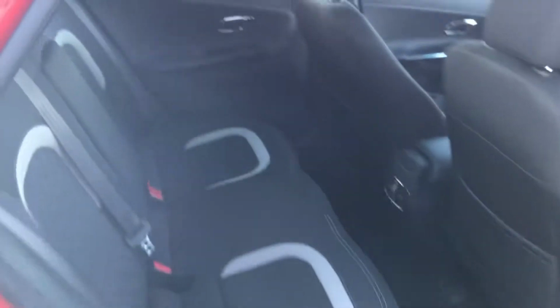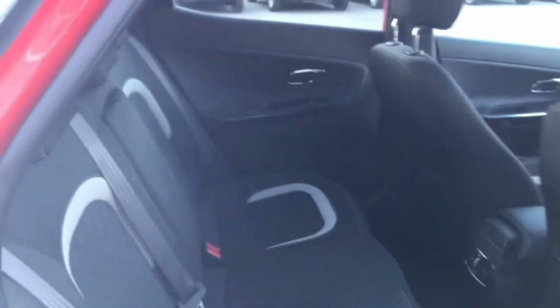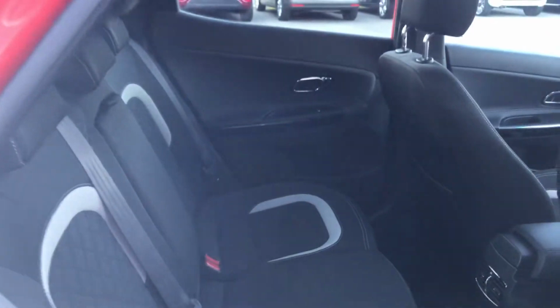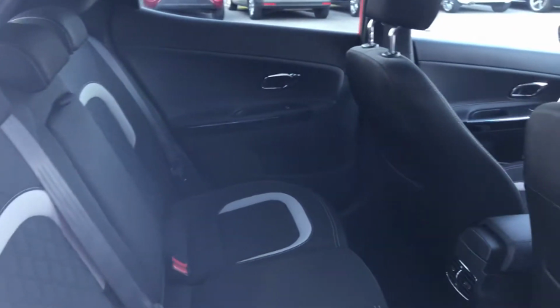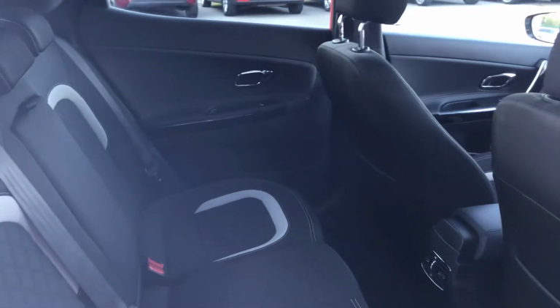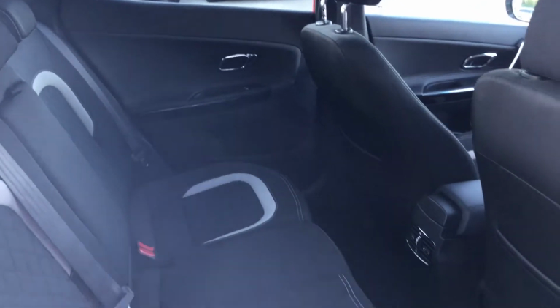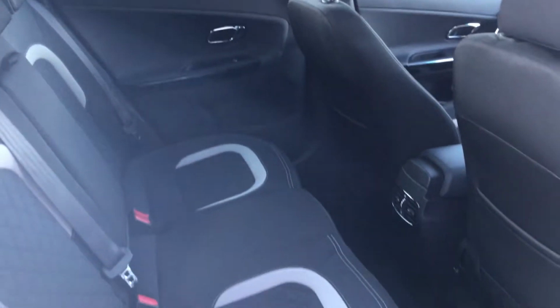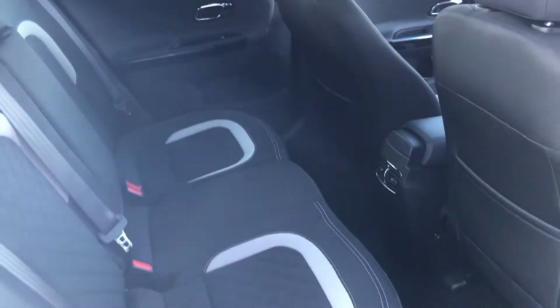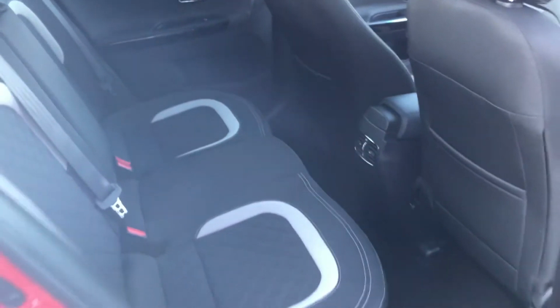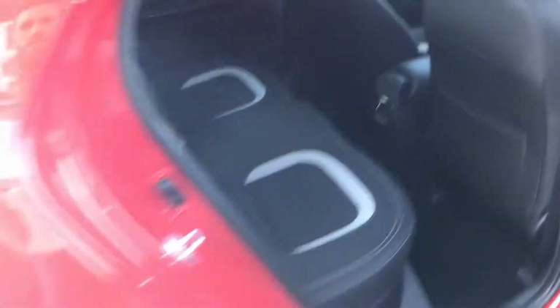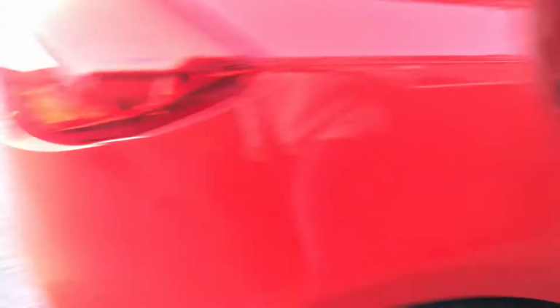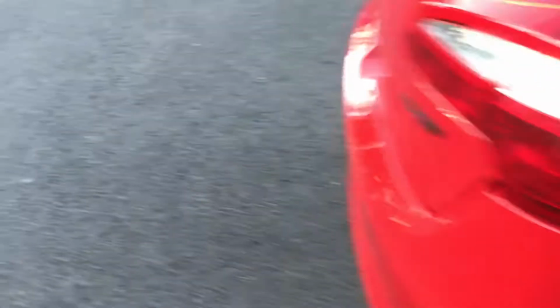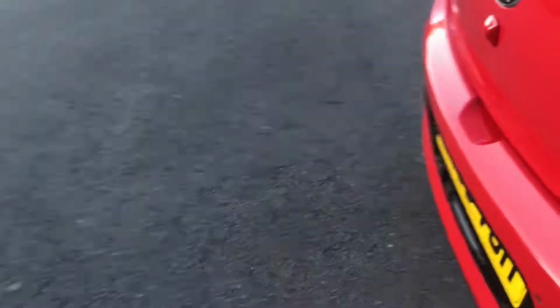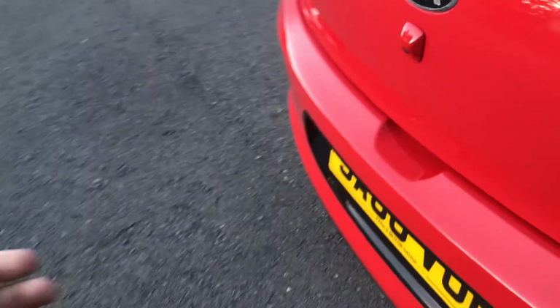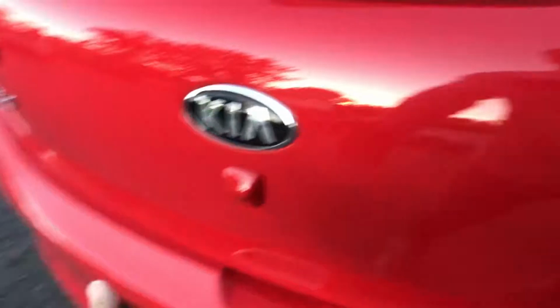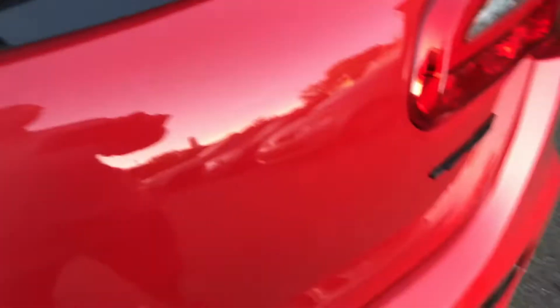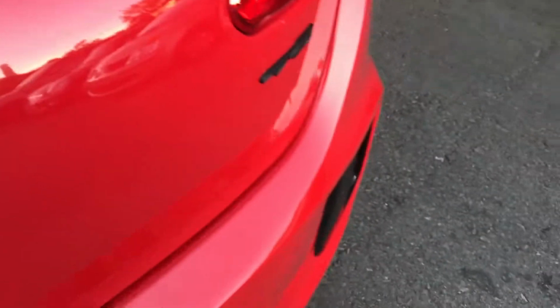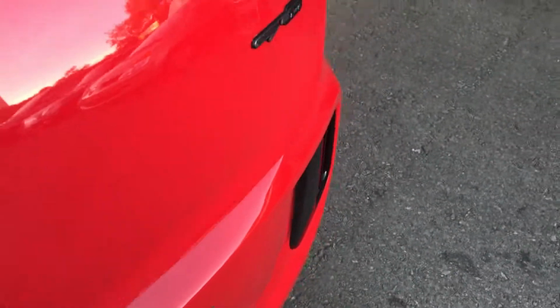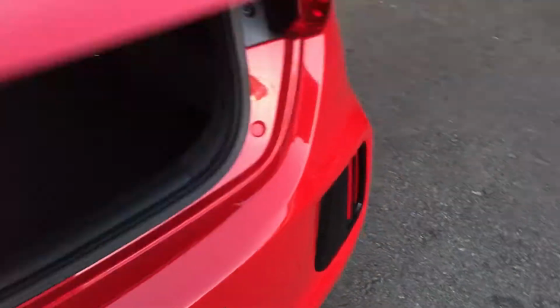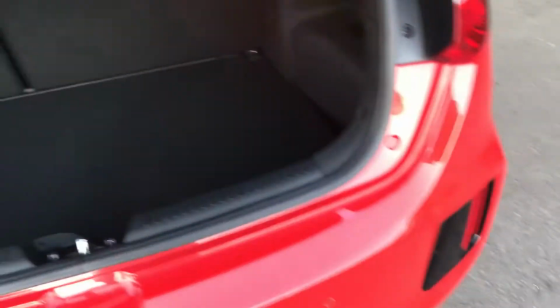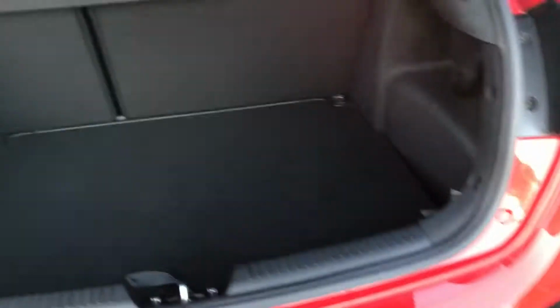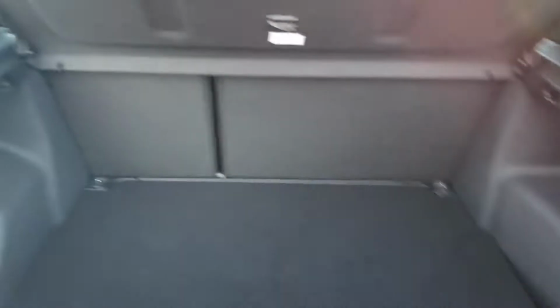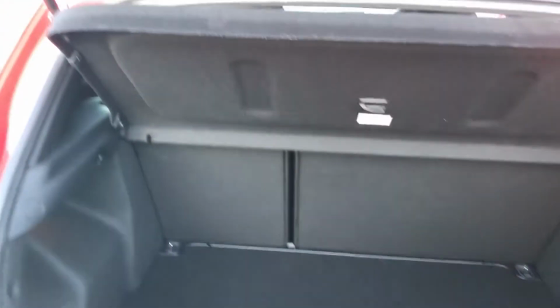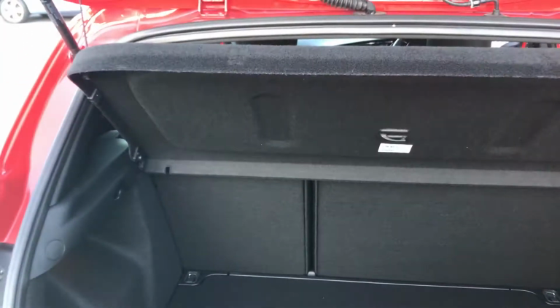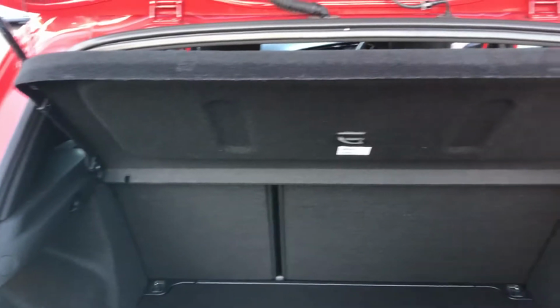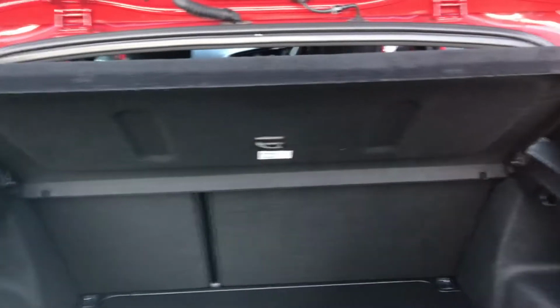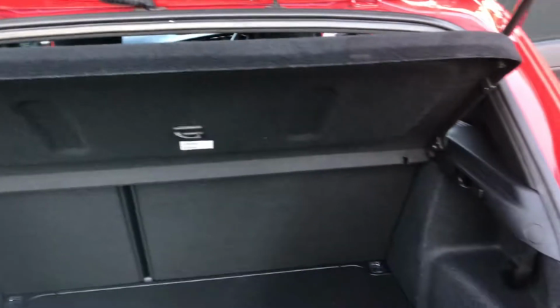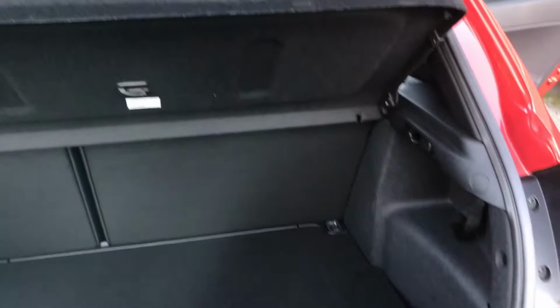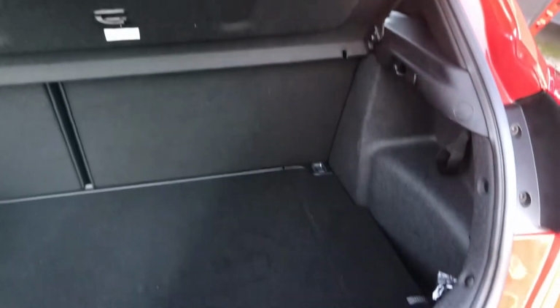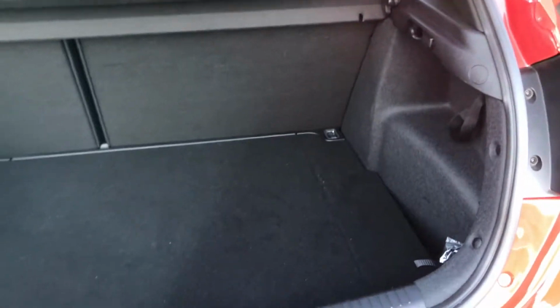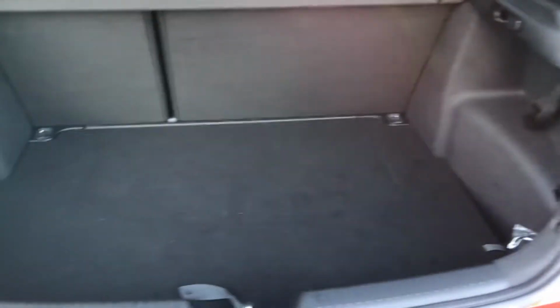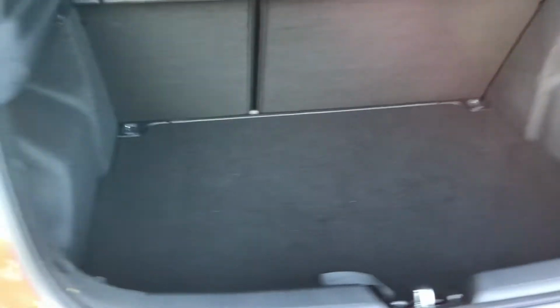Rear of the car again, excellent. There's a massive saving on new price, and only 3500 miles. The boot area is lovely and clean with plenty of space in there.